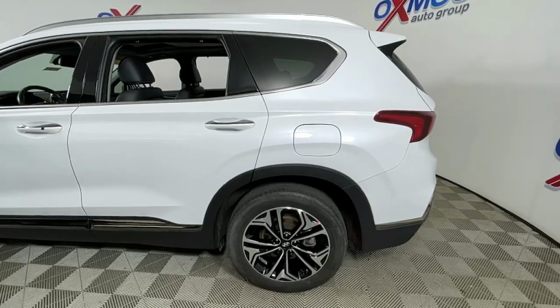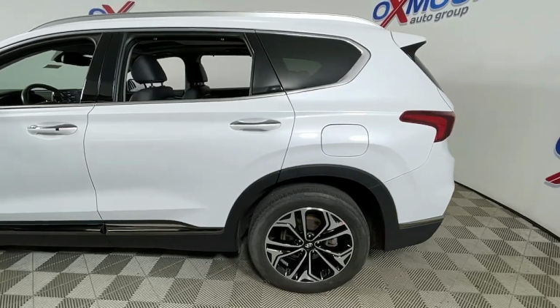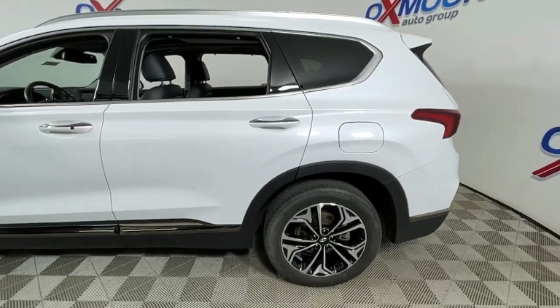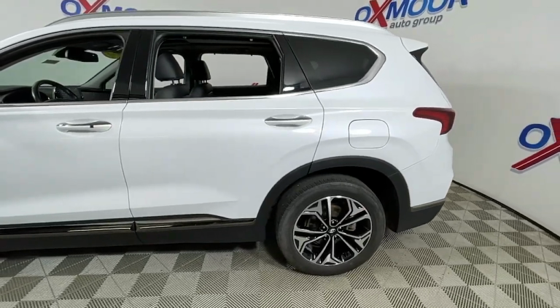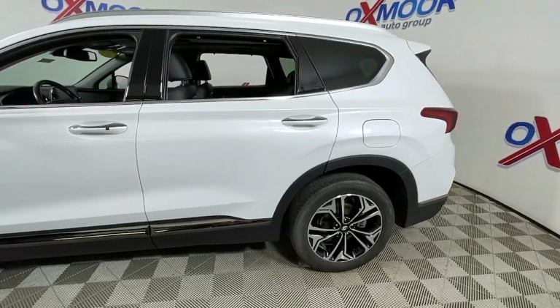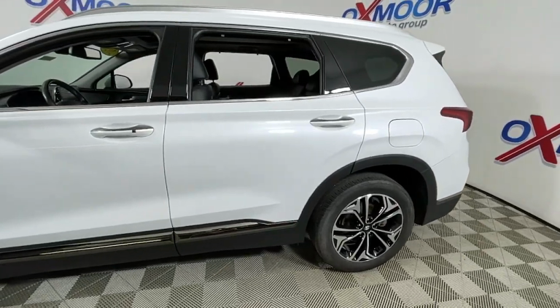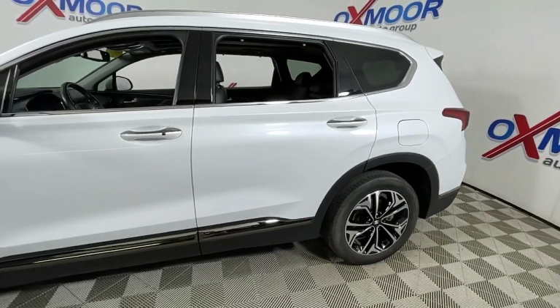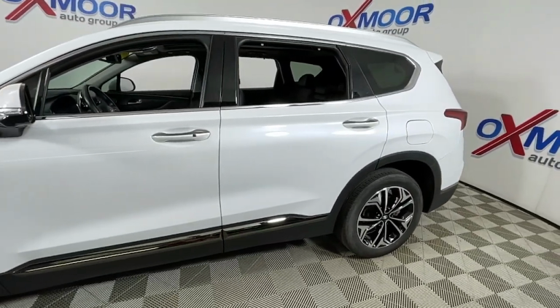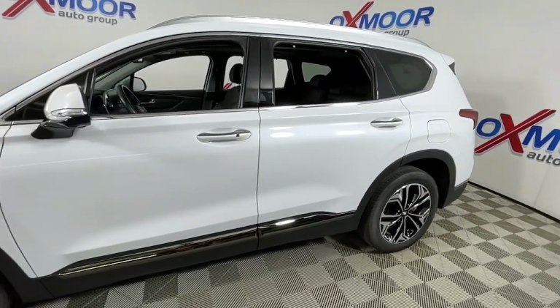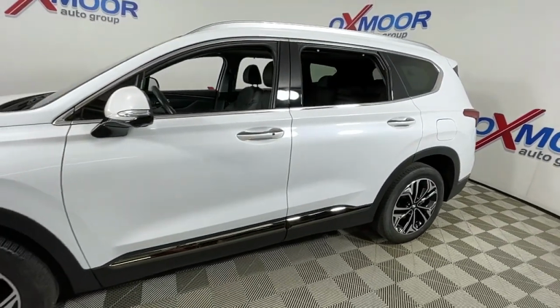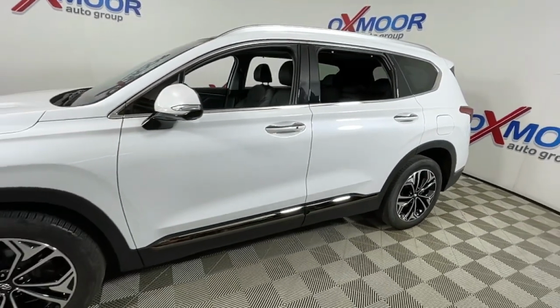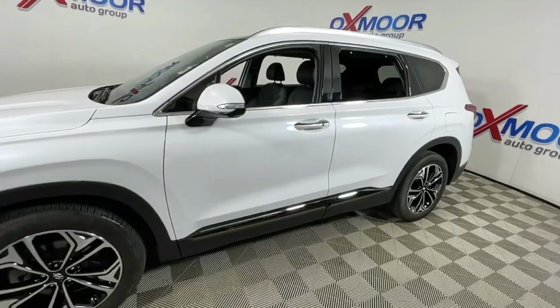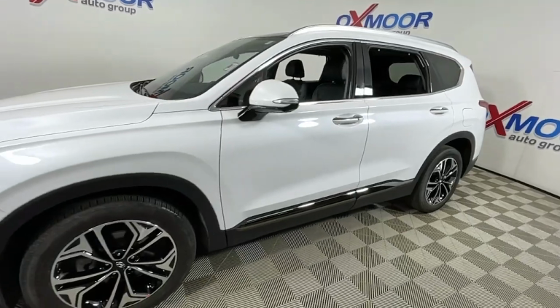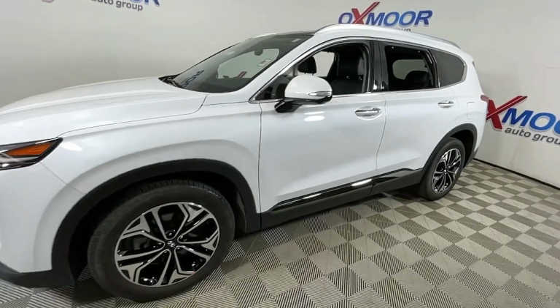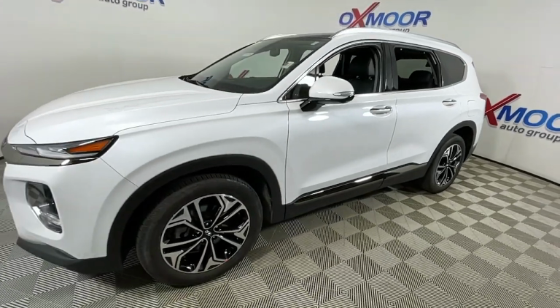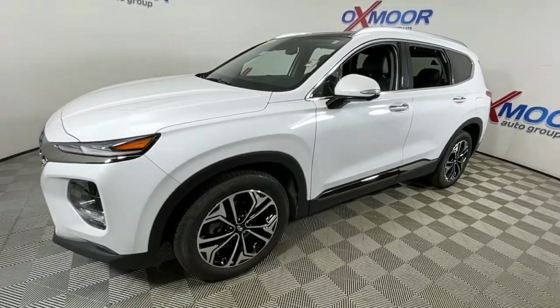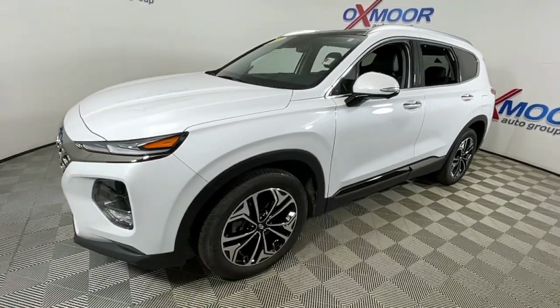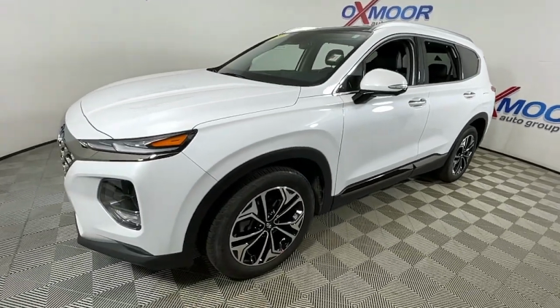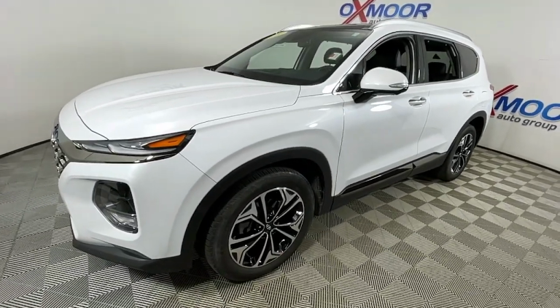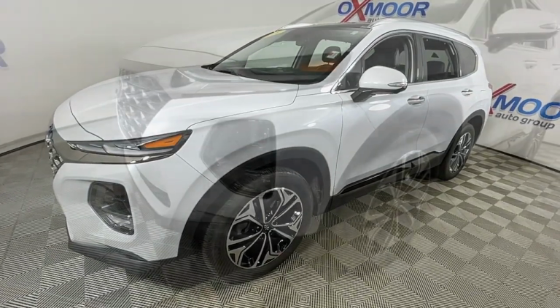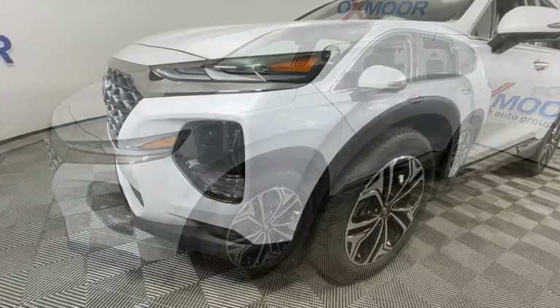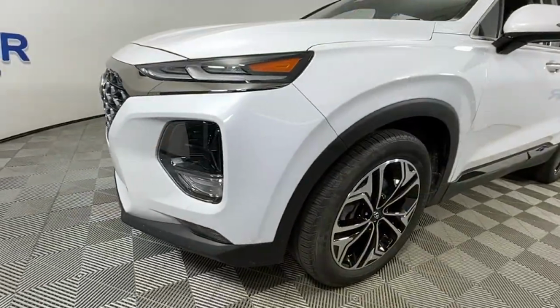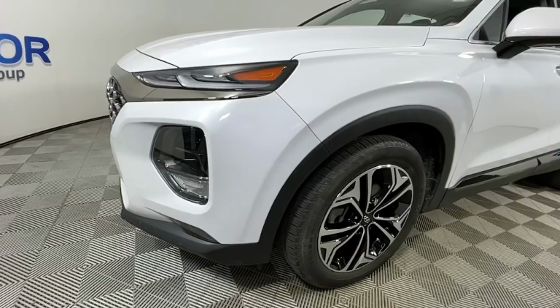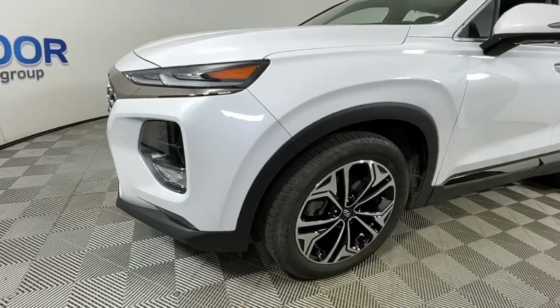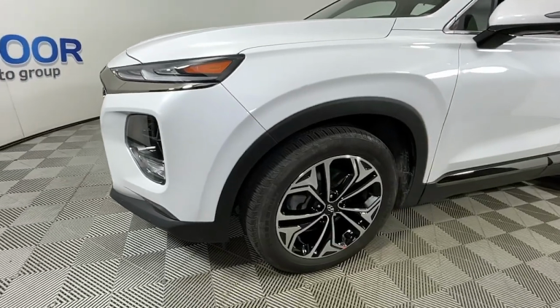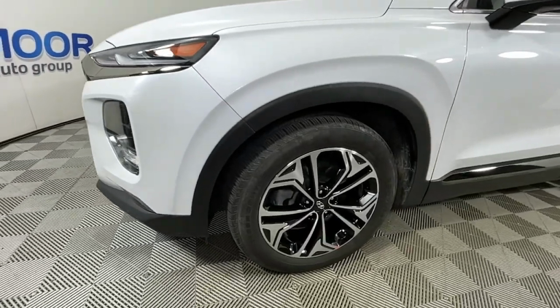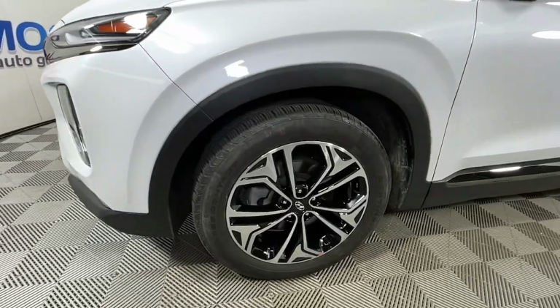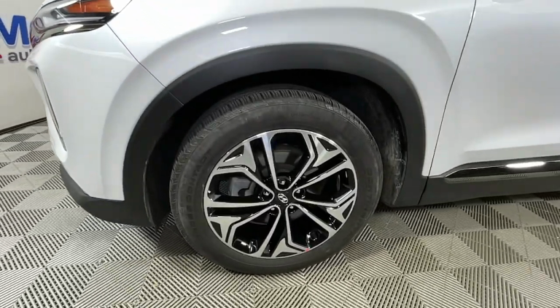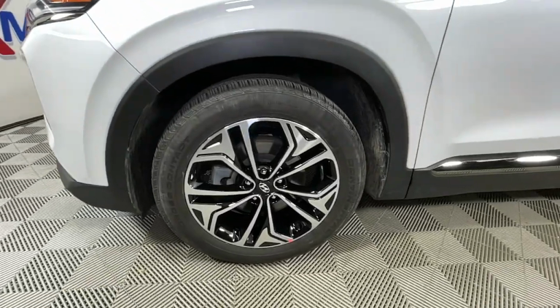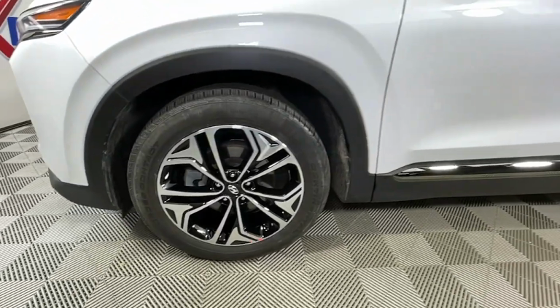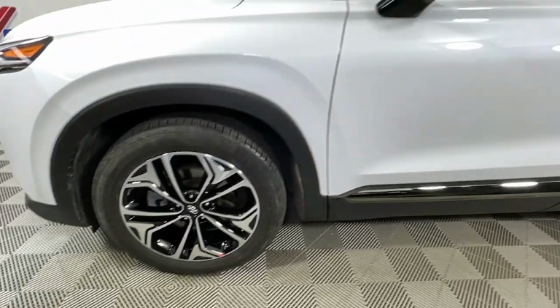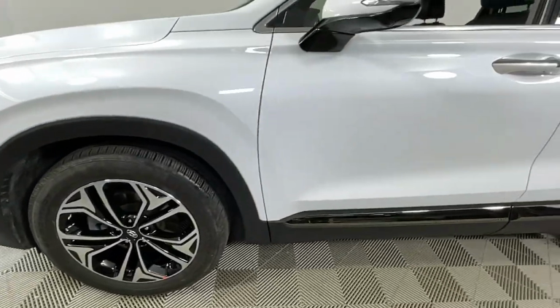You will love the features of this 2020 Hyundai Santa Fe. With less than 20,000 miles on the odometer, this vehicle stands out from the rest. Handsome and versatile, this Santa Fe brings ease and comfort to your busy lifestyle.